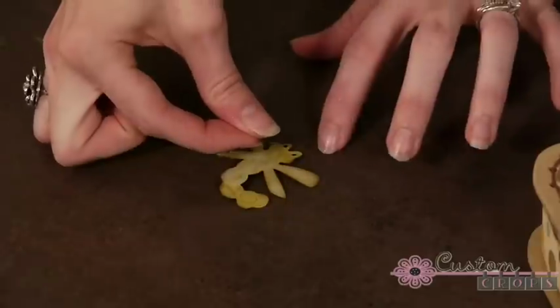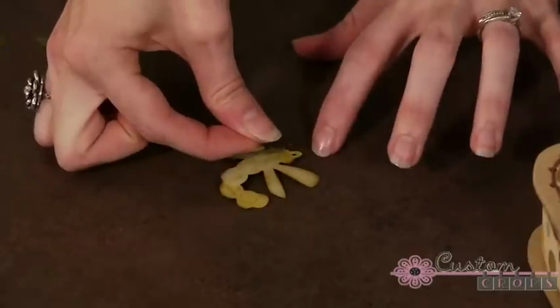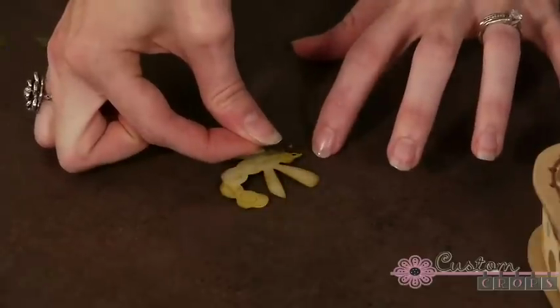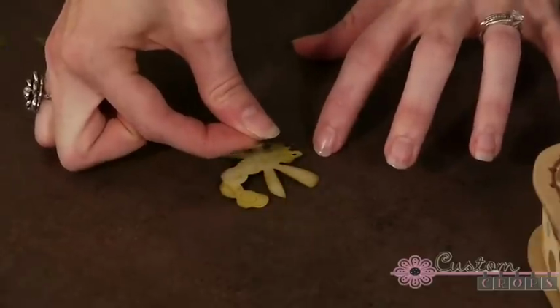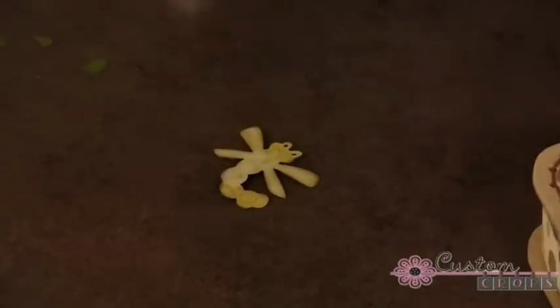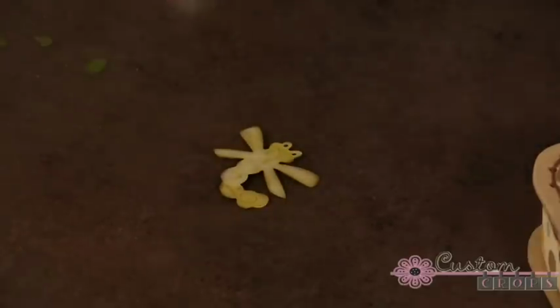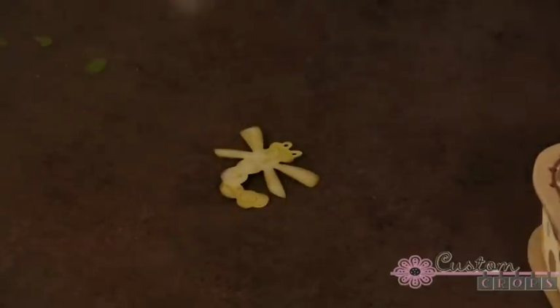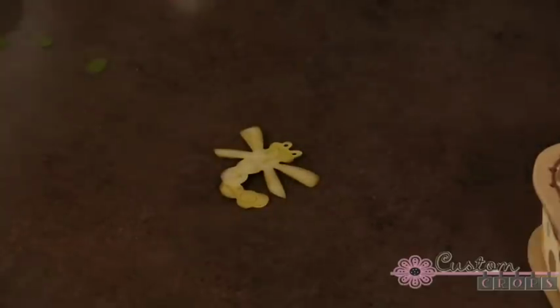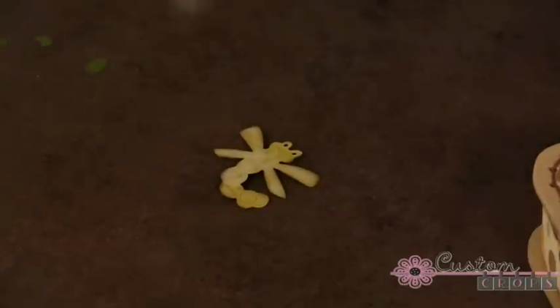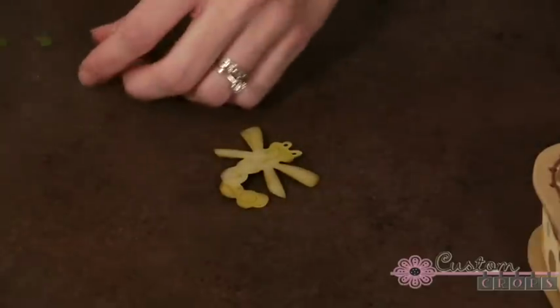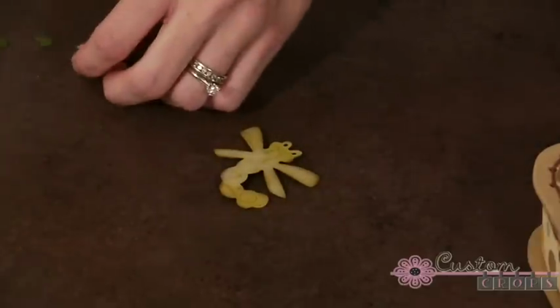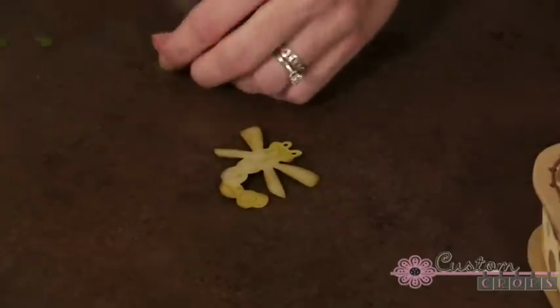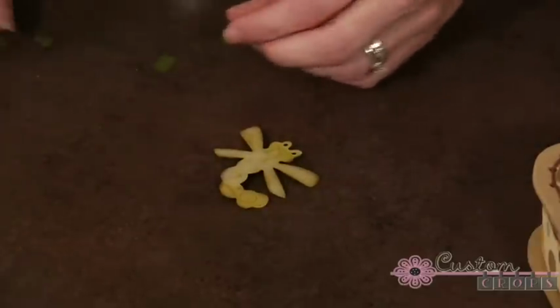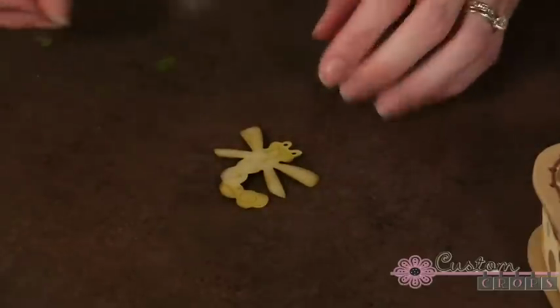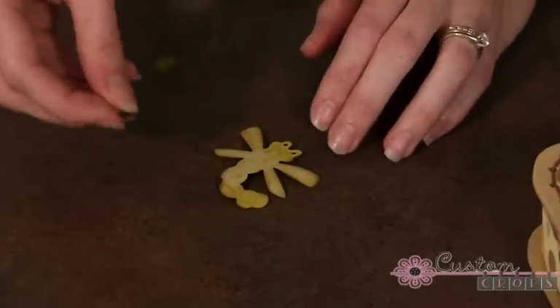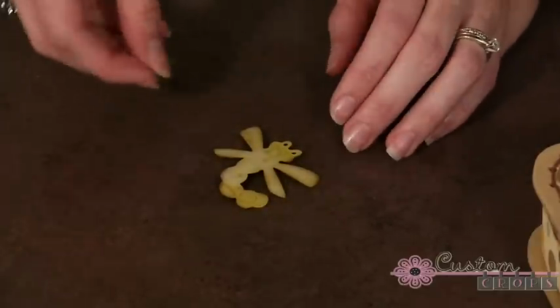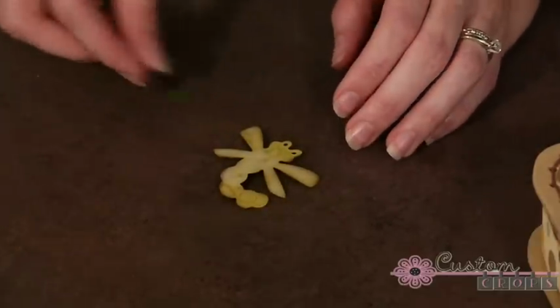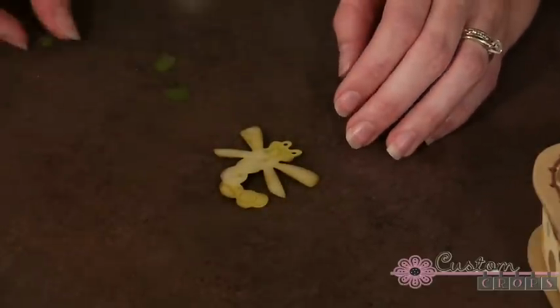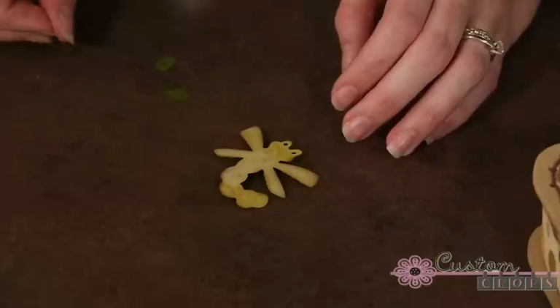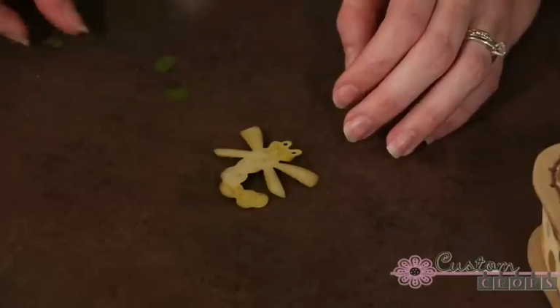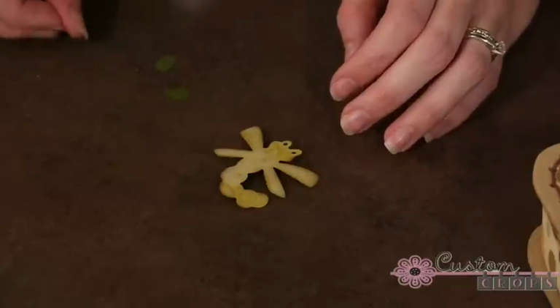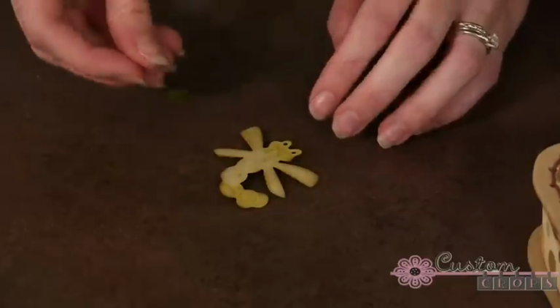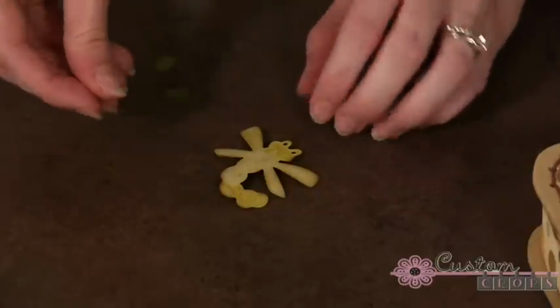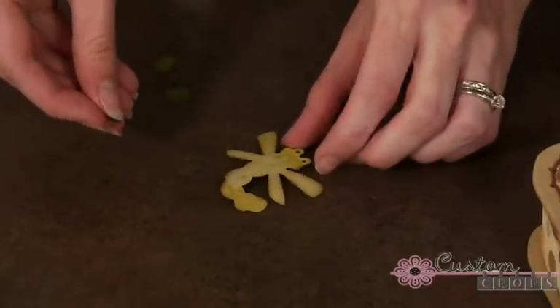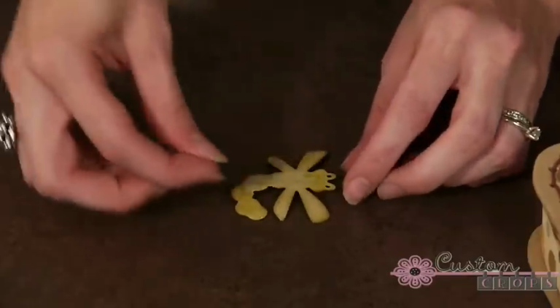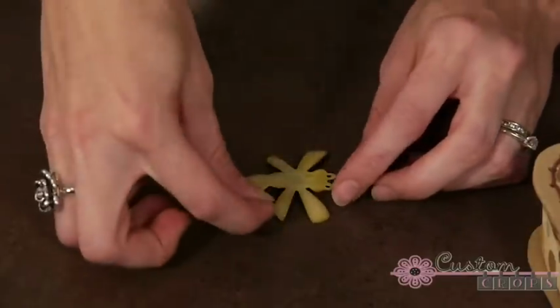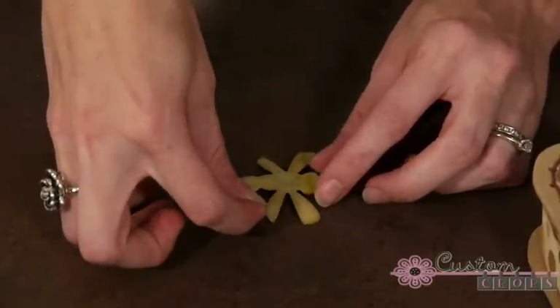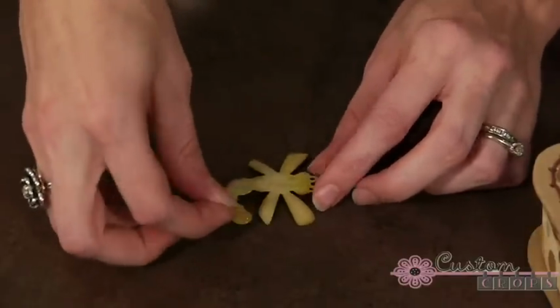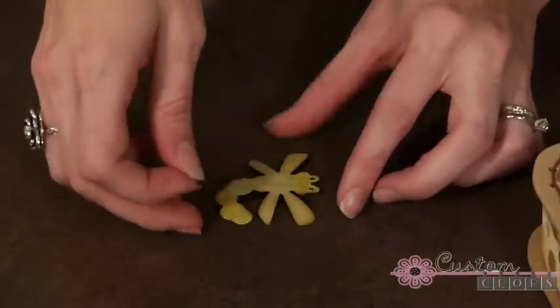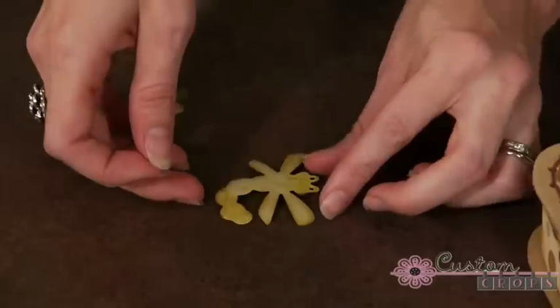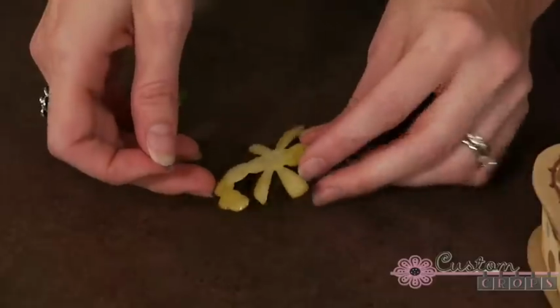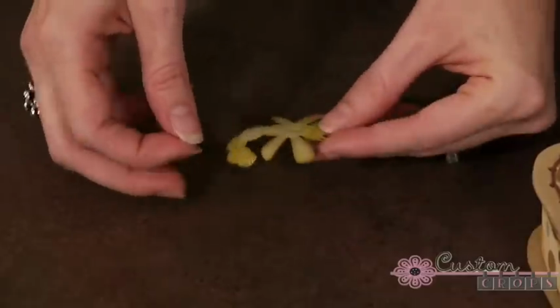Now we're going to put our little guy on, do his eyes, and go ahead and put these pieces together. I've already got my green pieces cut out — just stick them on the end here.